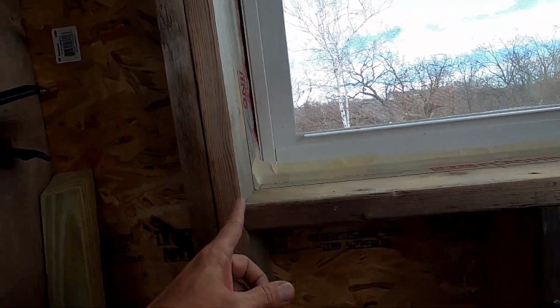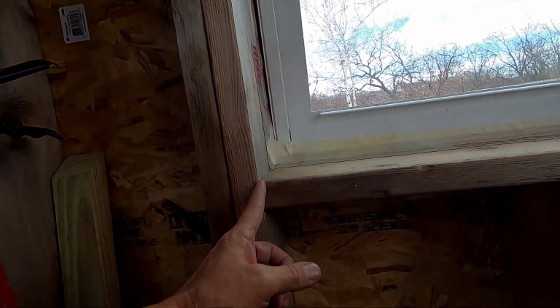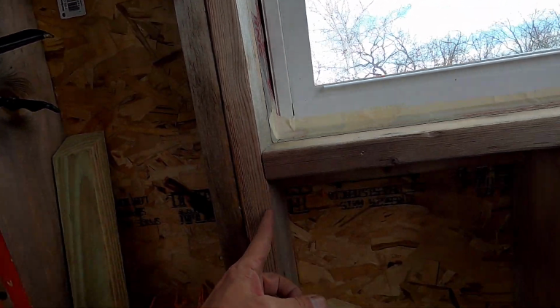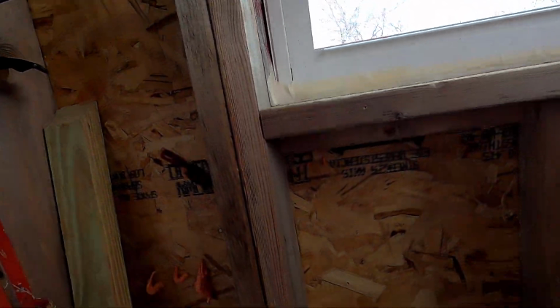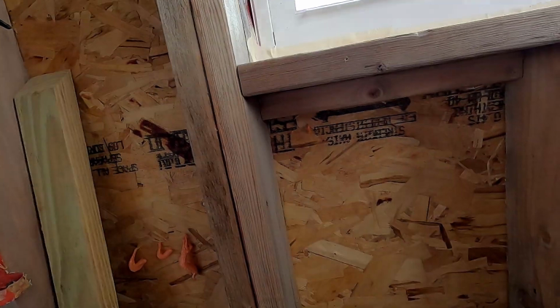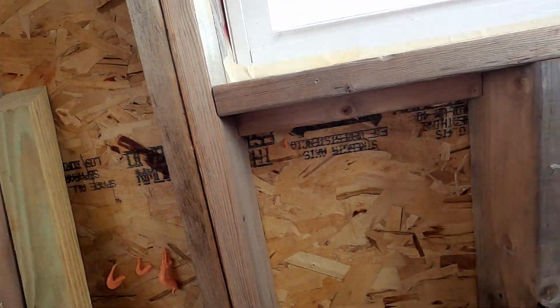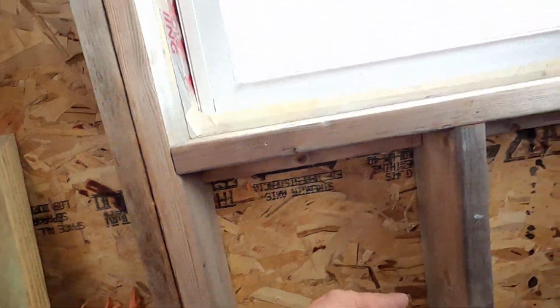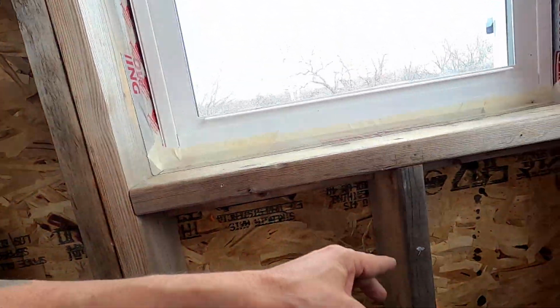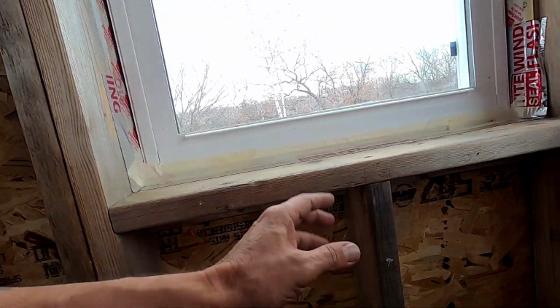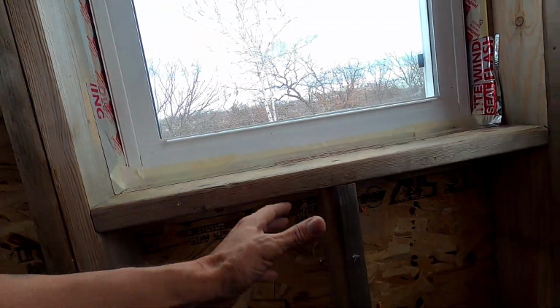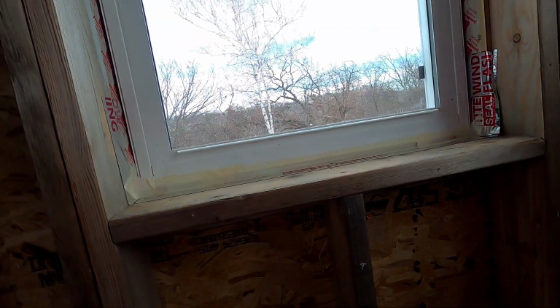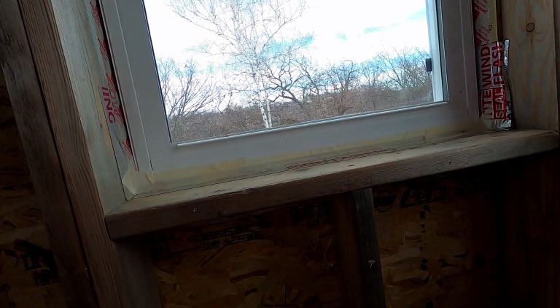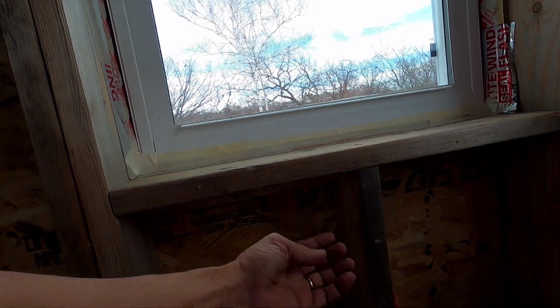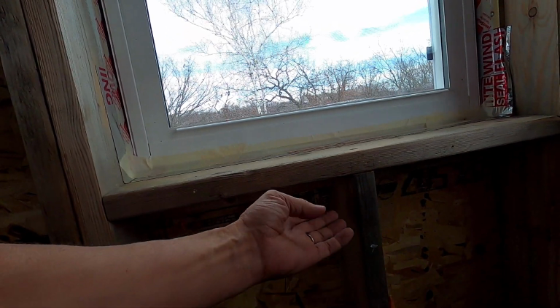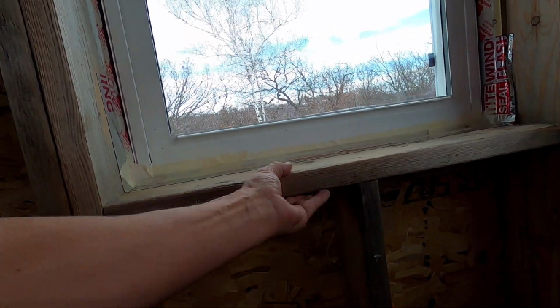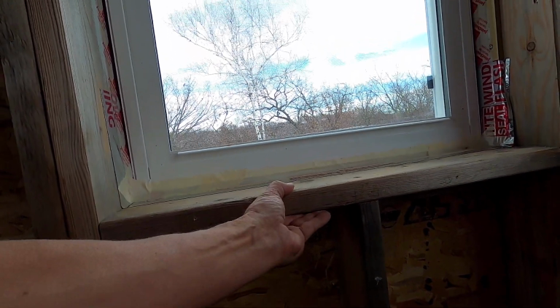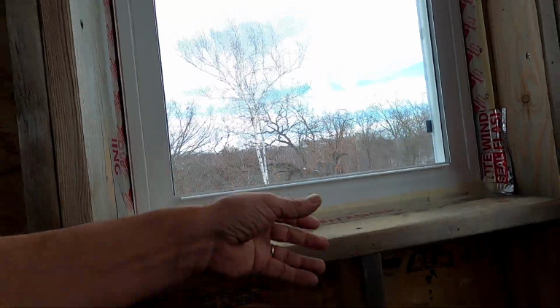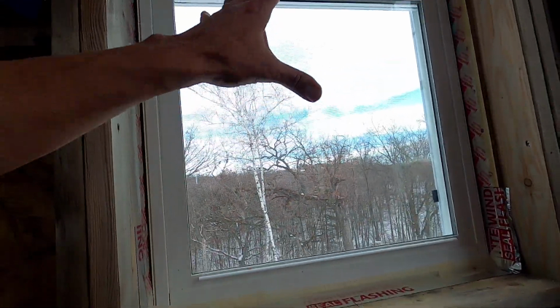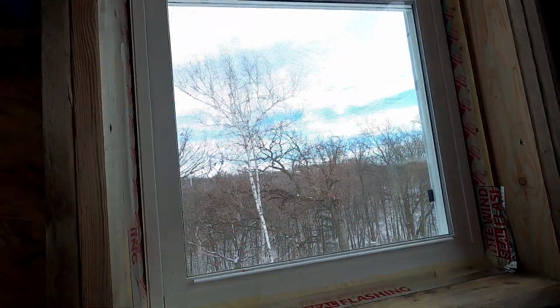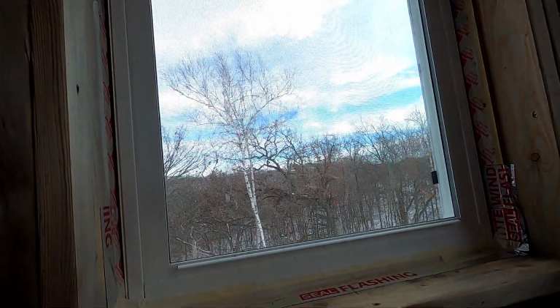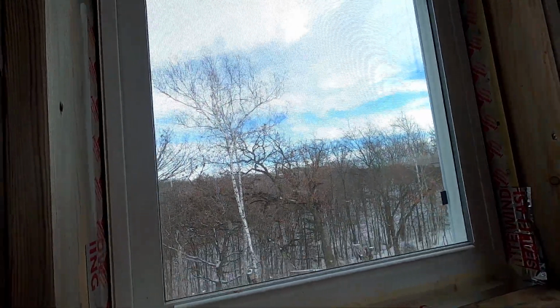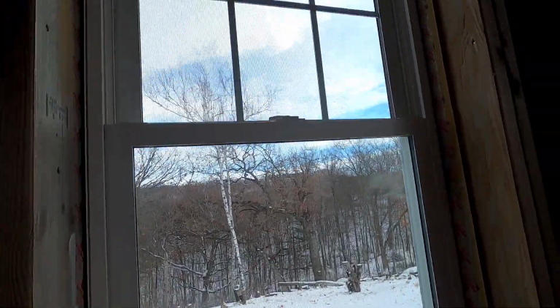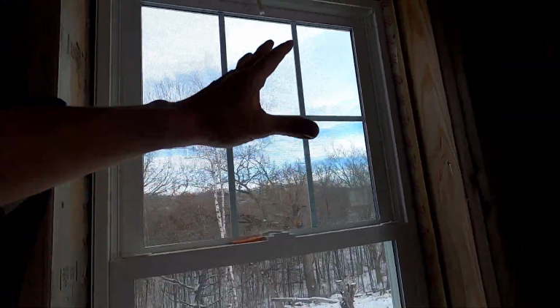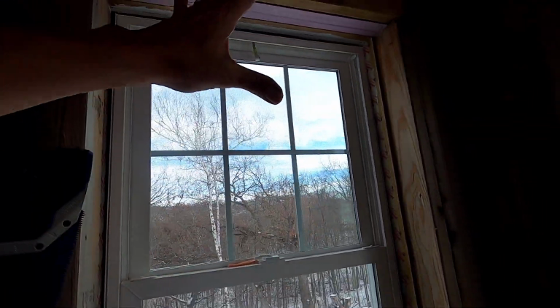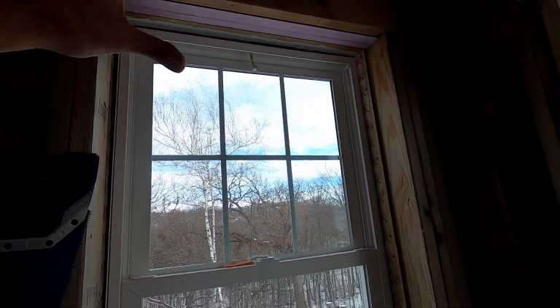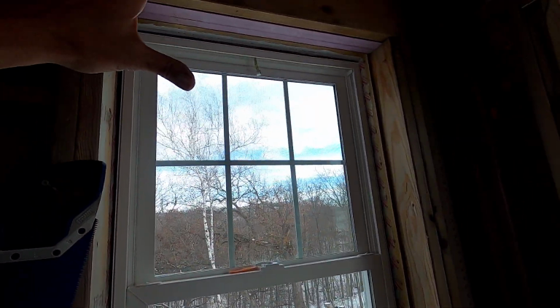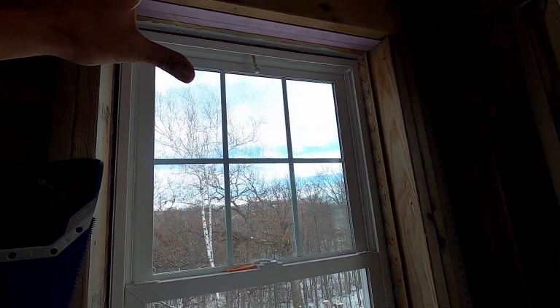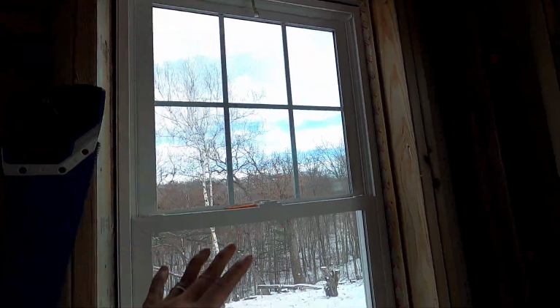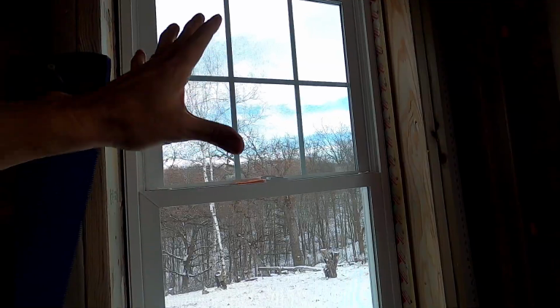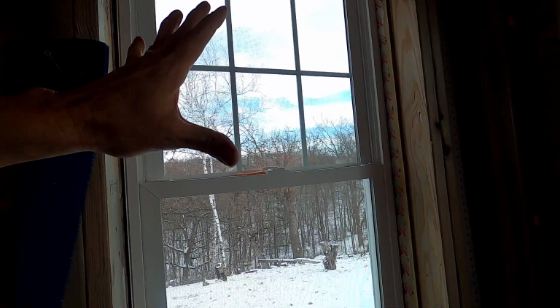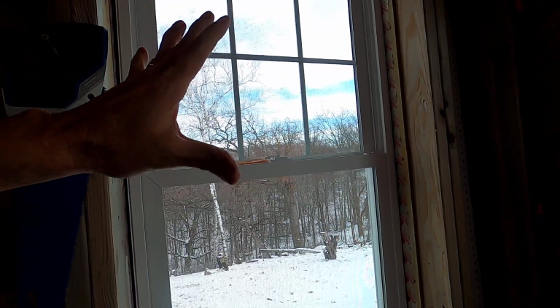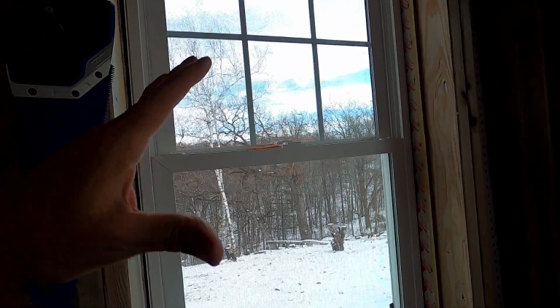All I've got to do is come in, score the drywall, pop the drywall off, unscrew this, take the window out, and I have a door opening already built in.